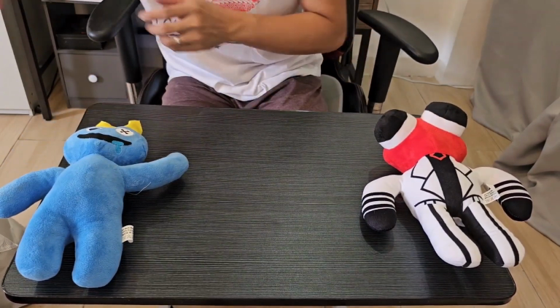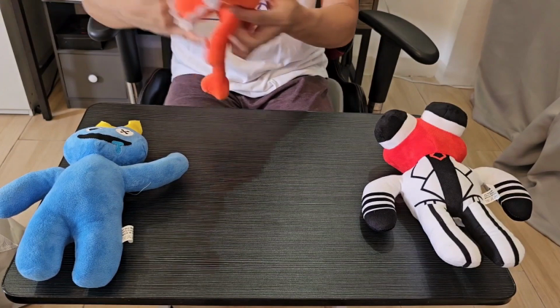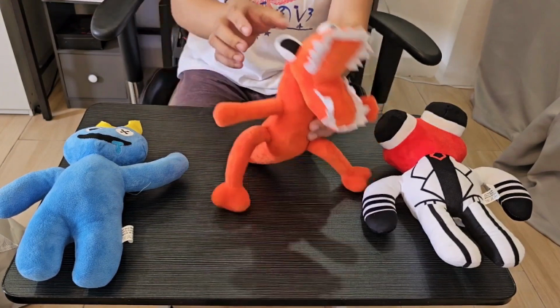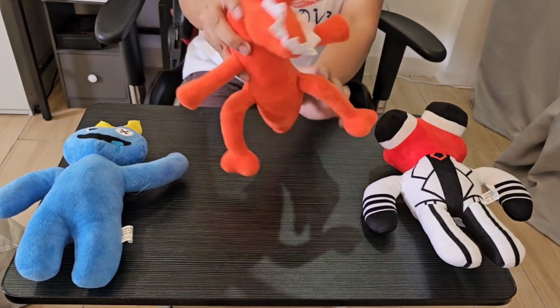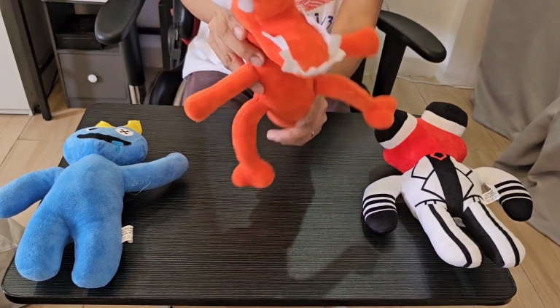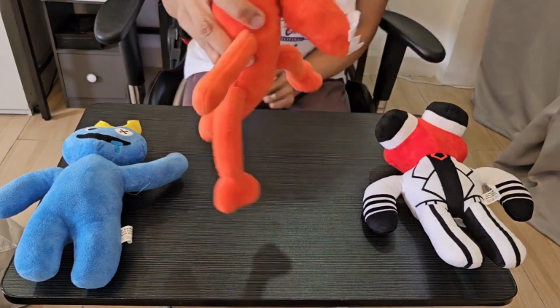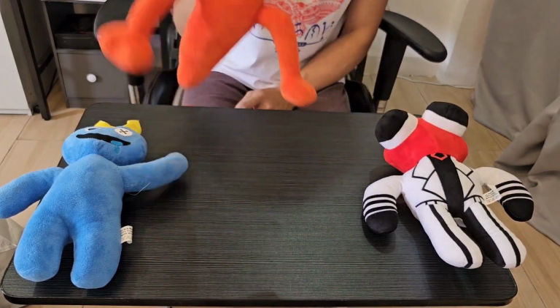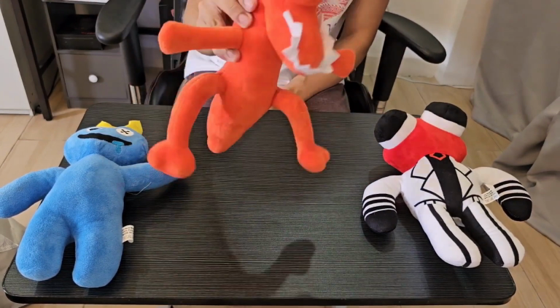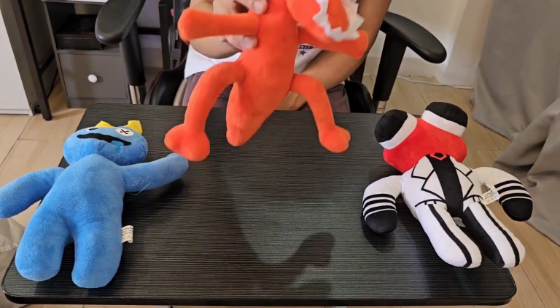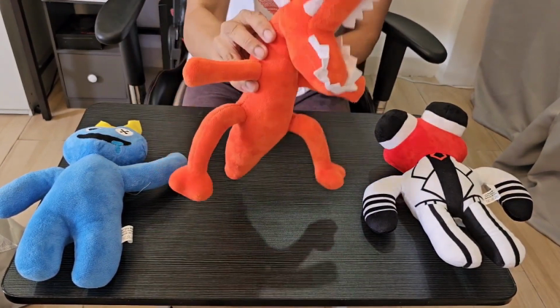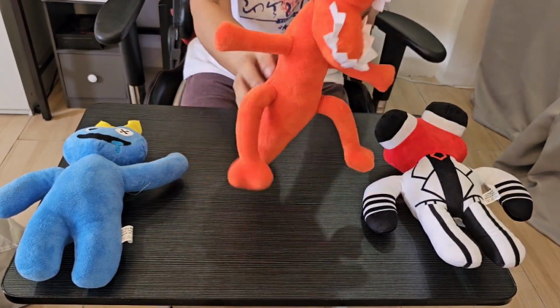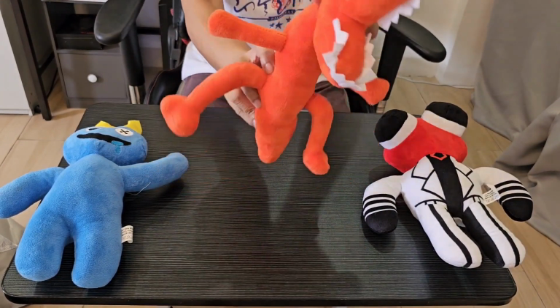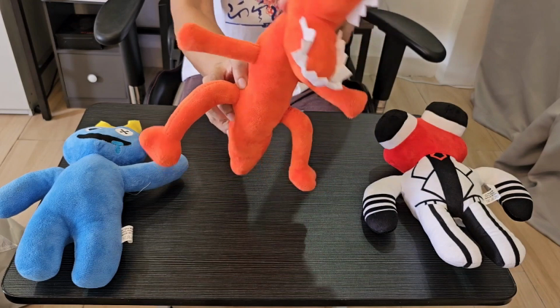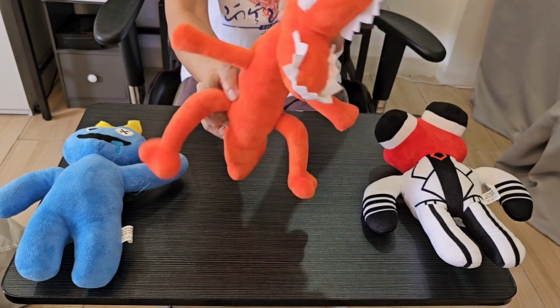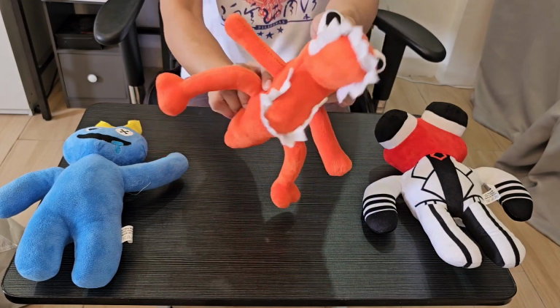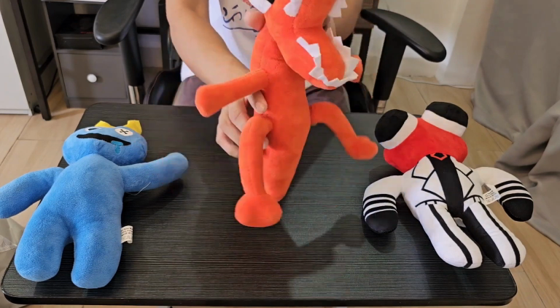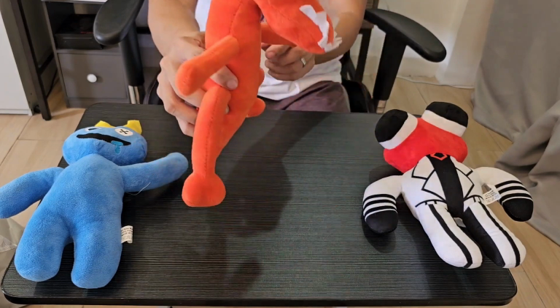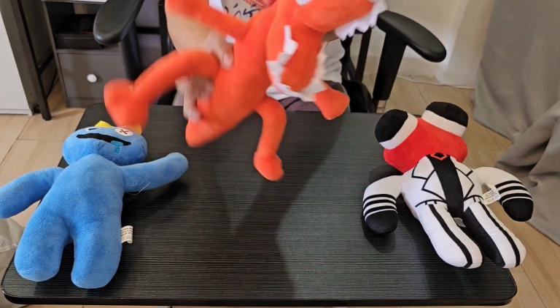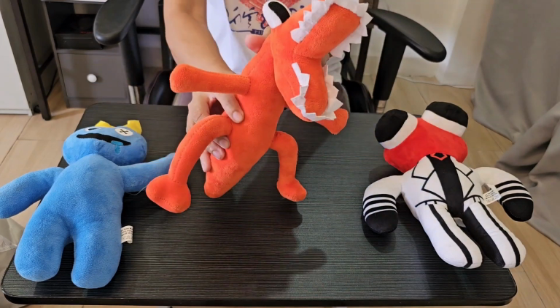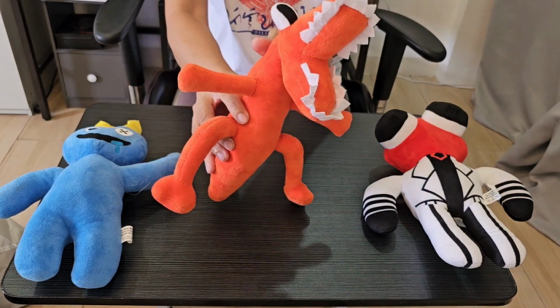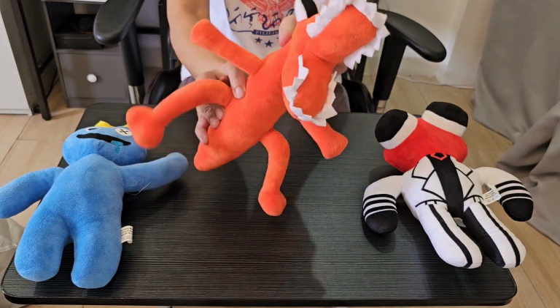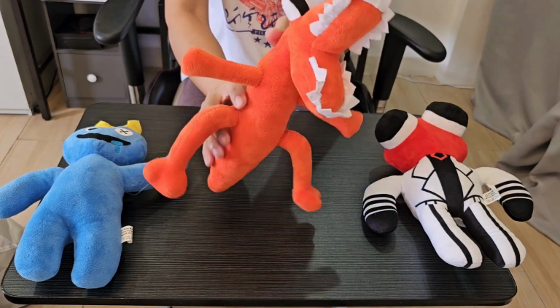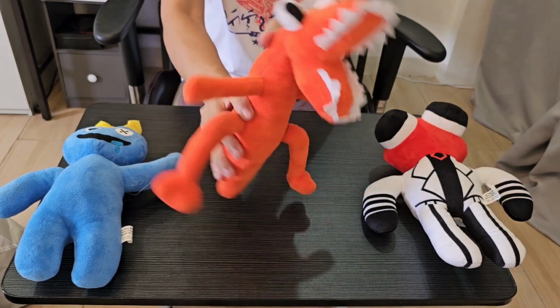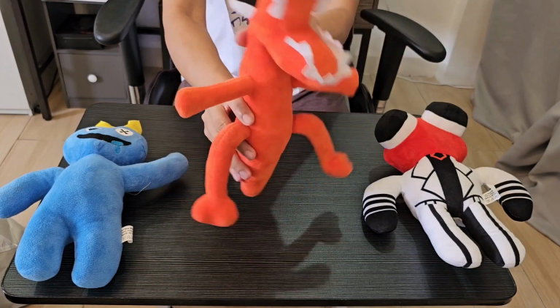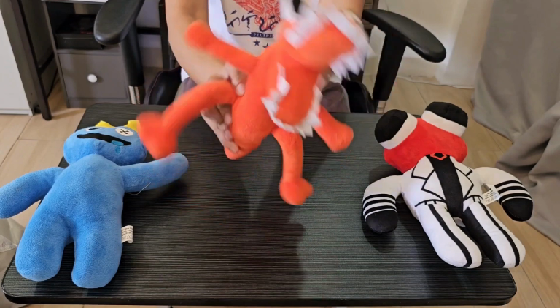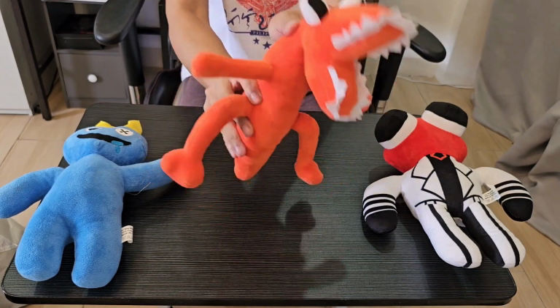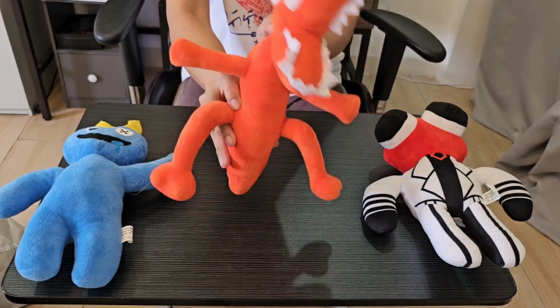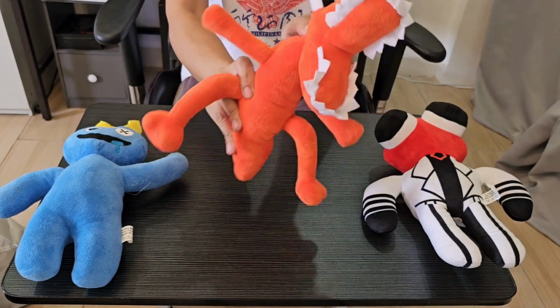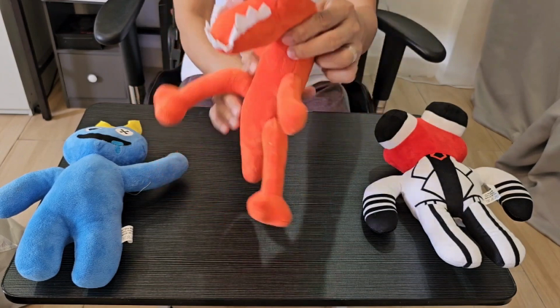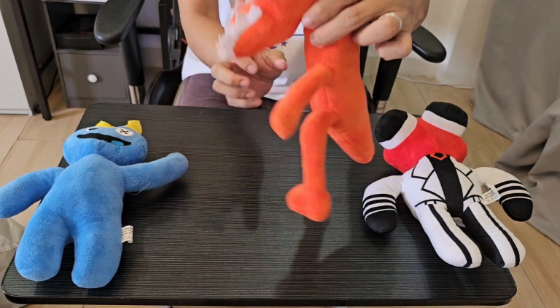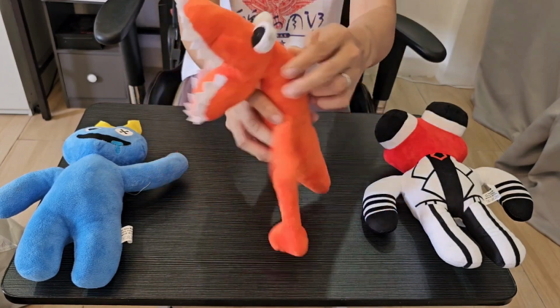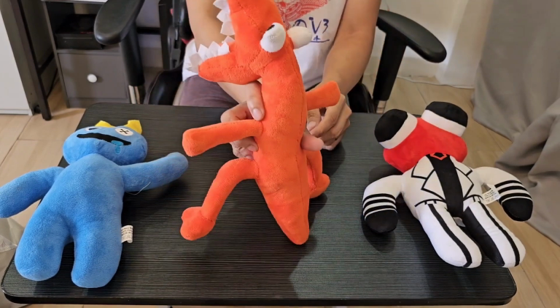How about this one? Do you know this? Who's this? This is orange. He's like a dinosaur. He looks like a dog, but he's not. He's a monster — a cute monster, an orange monster.